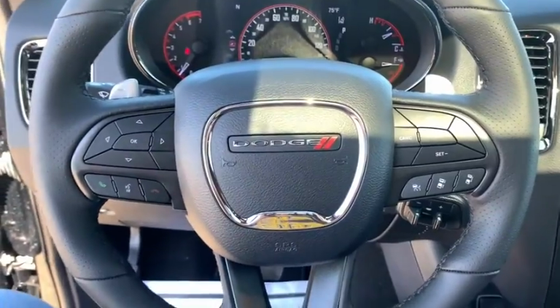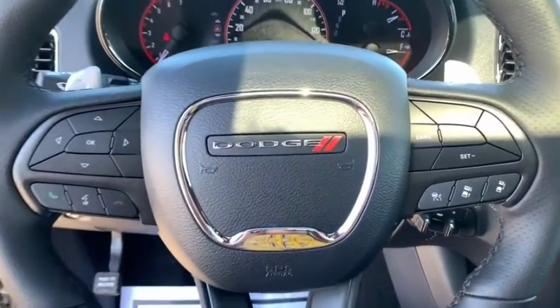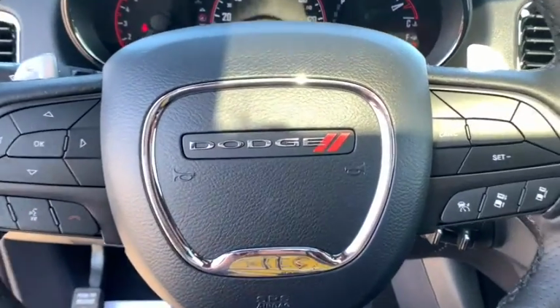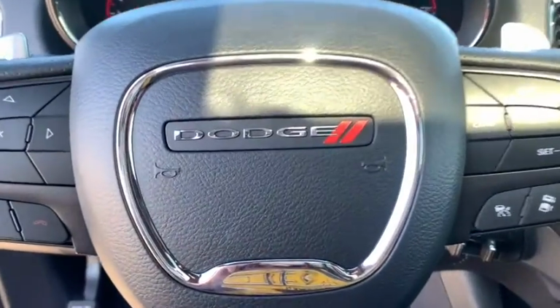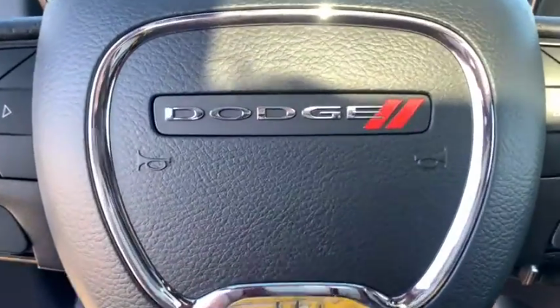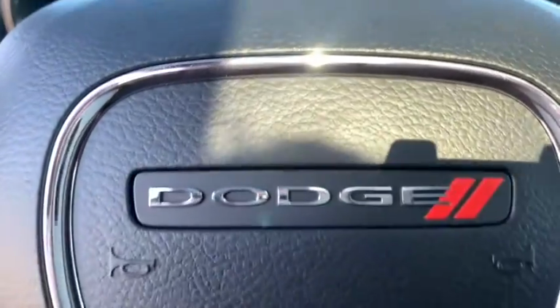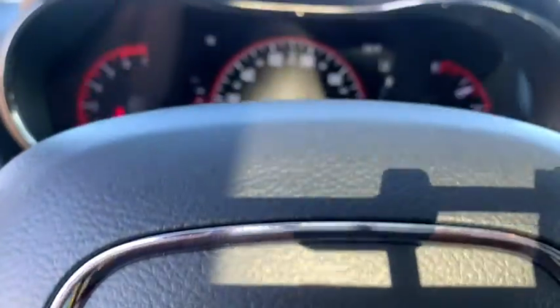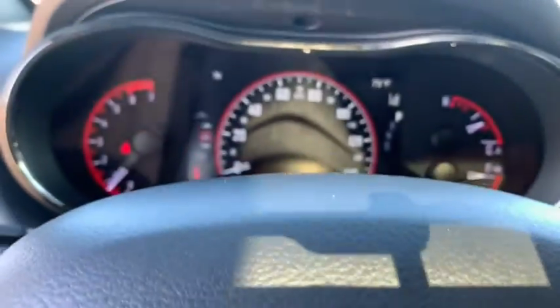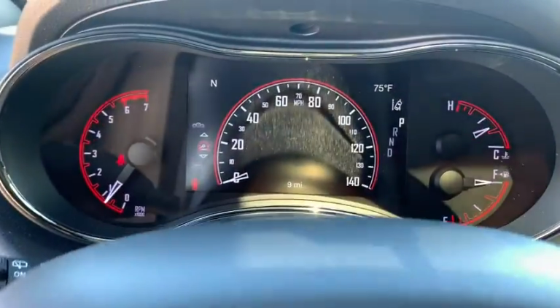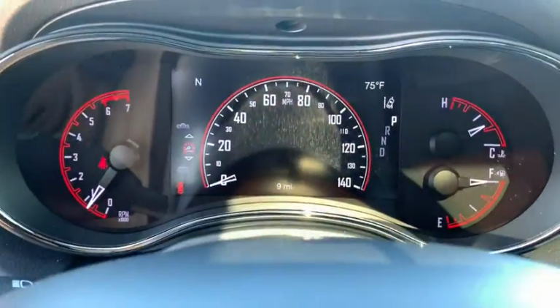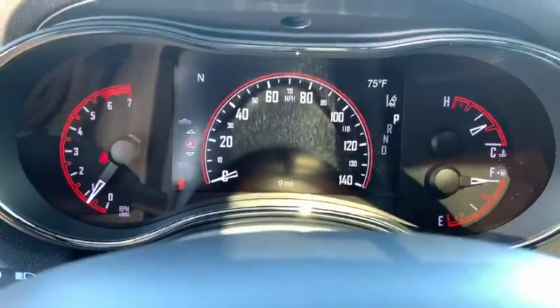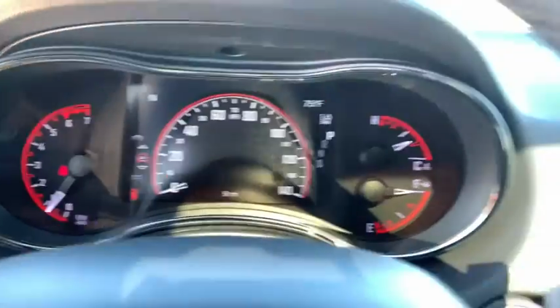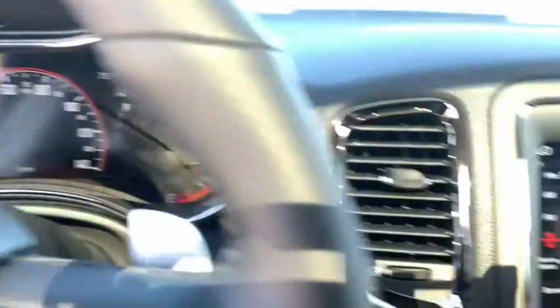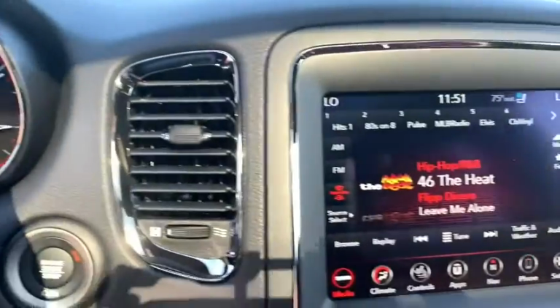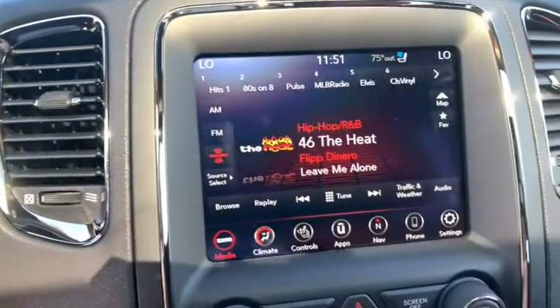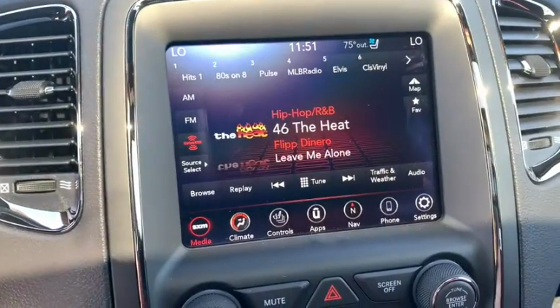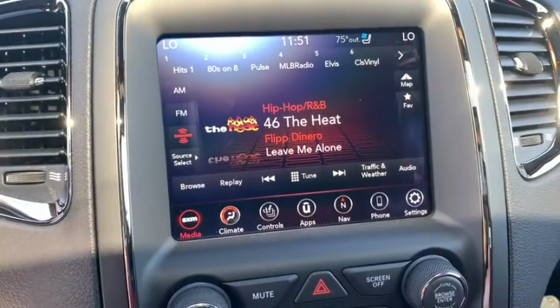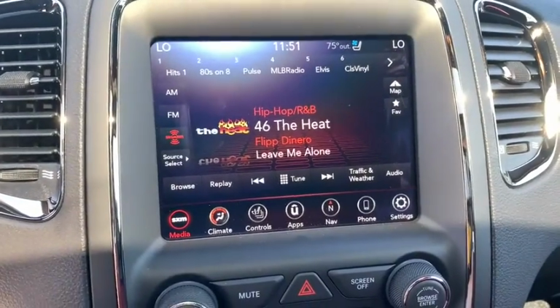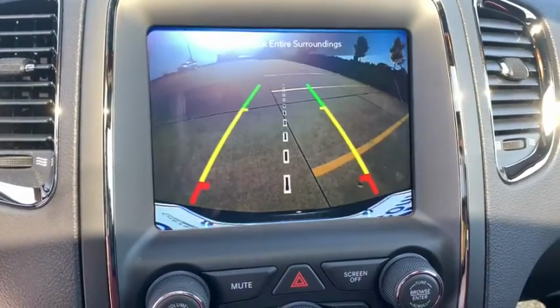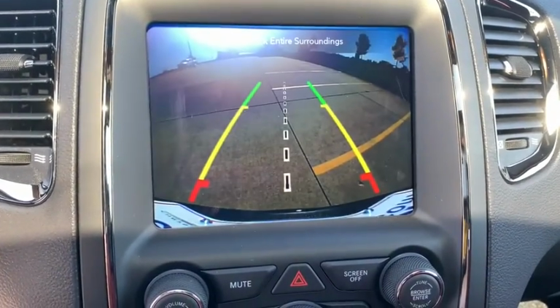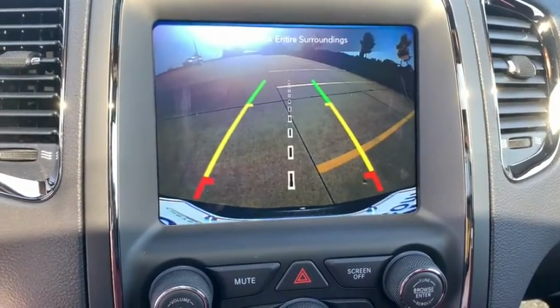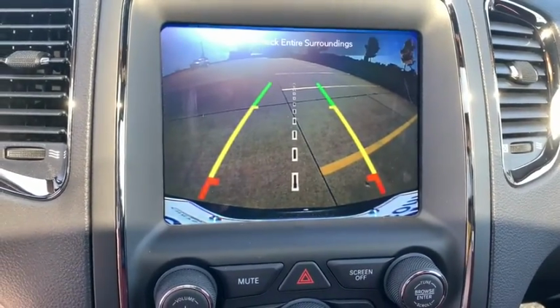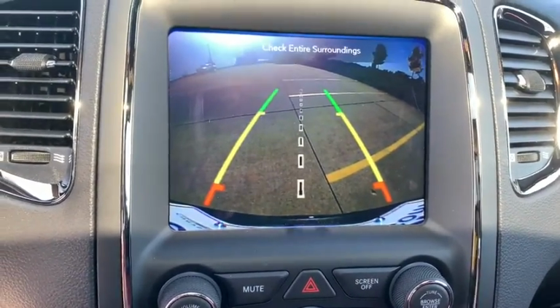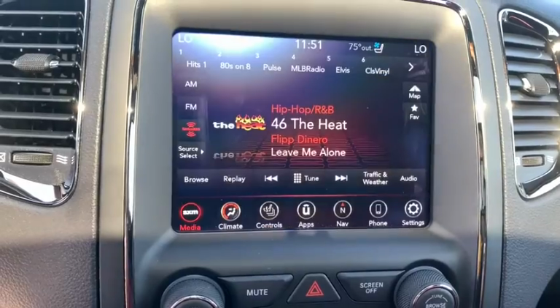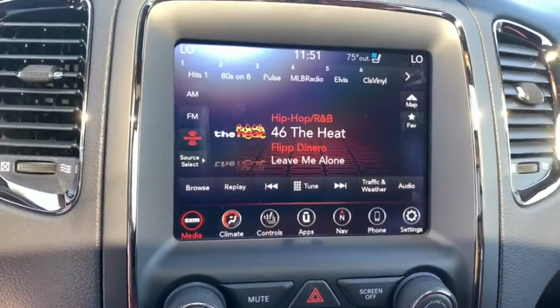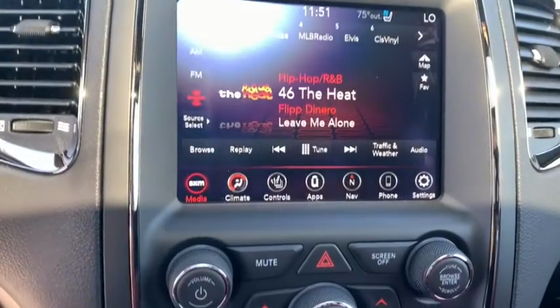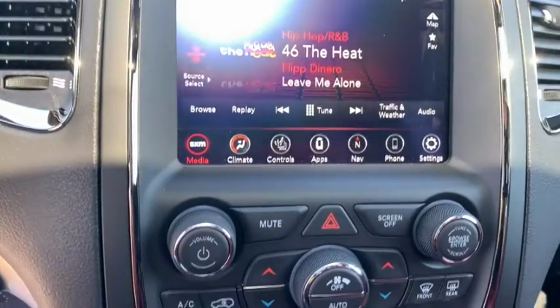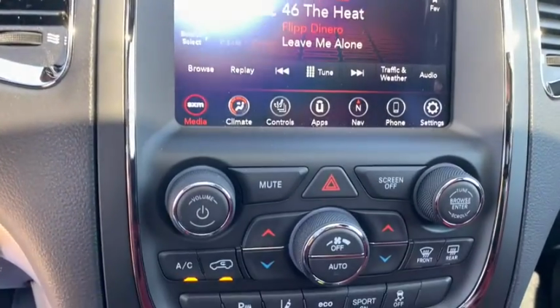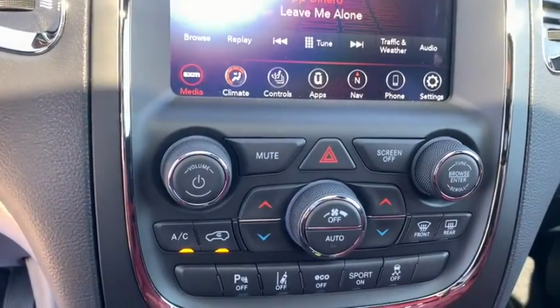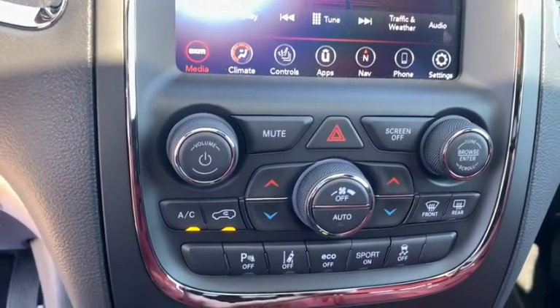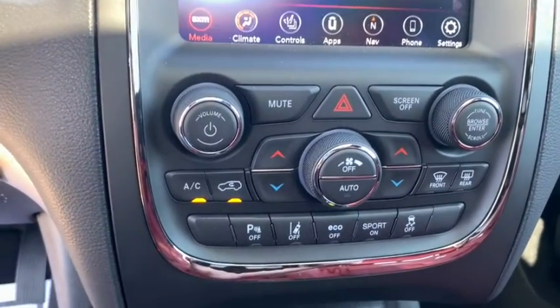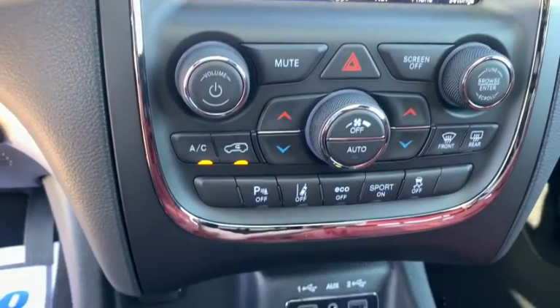Power liftgate, power sunroof, navigation system, tow hitch, power passenger seat, traction control, dual airbags, power steering, alloy wheels, four-wheel disc brakes, center armrest, universal garage door opener.